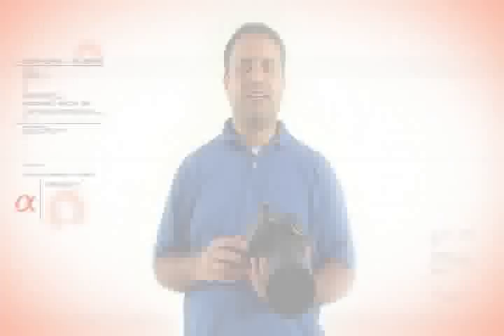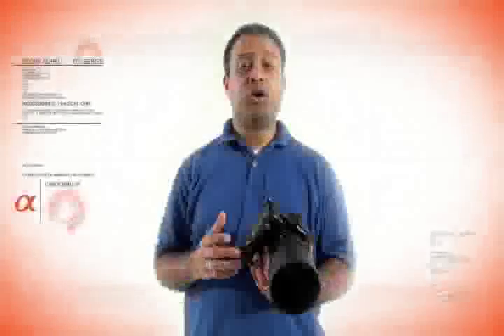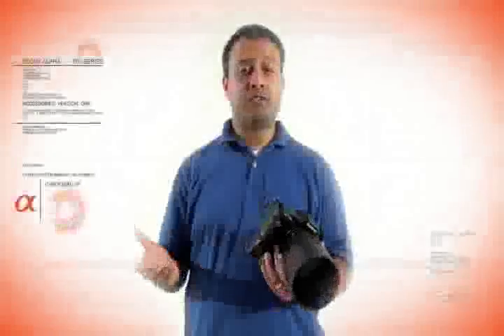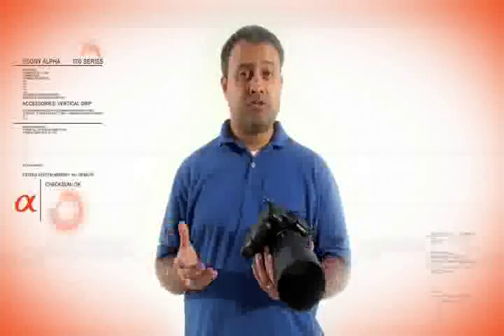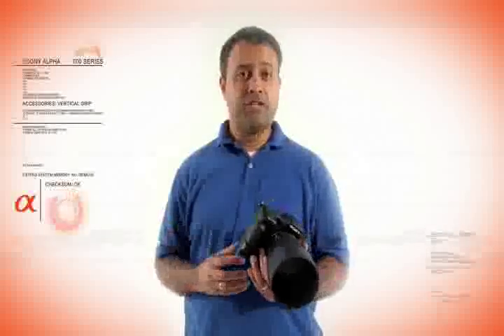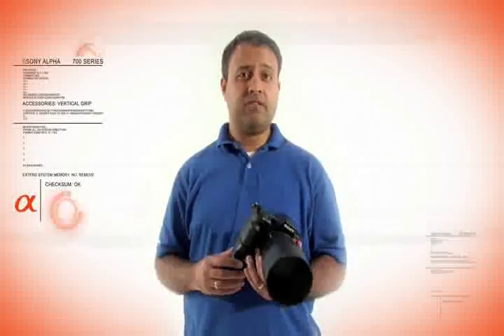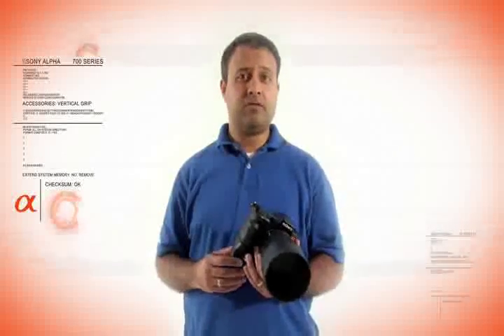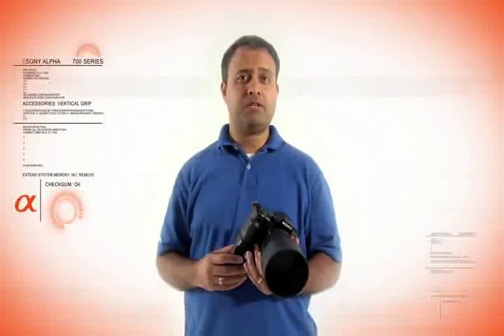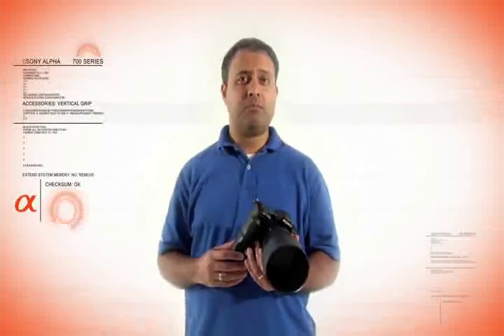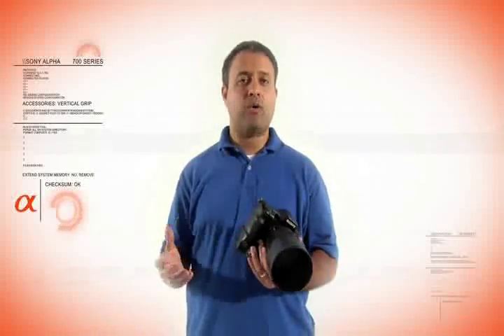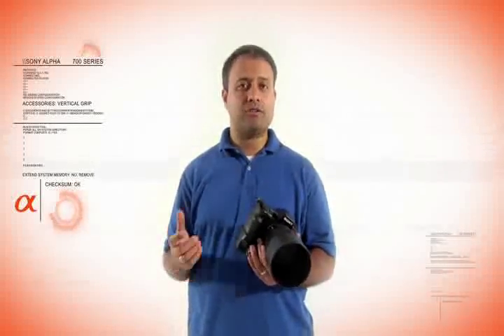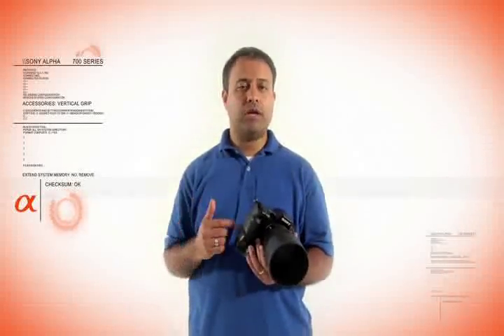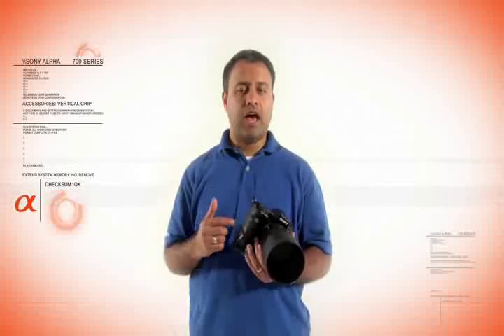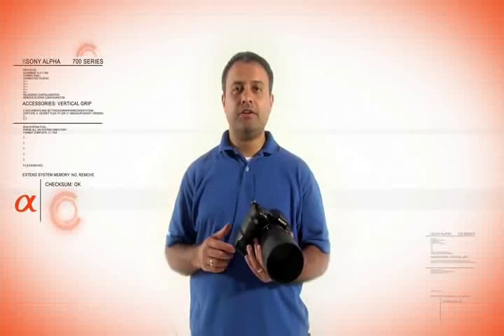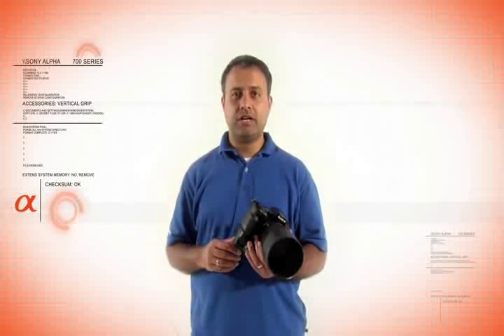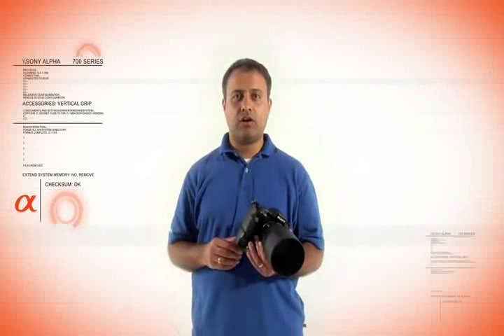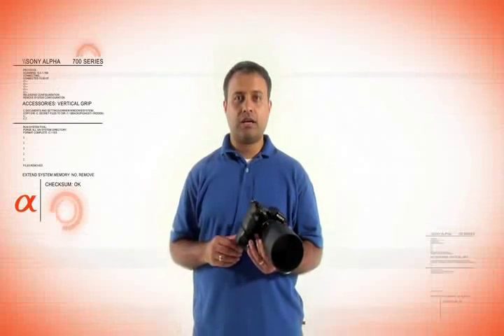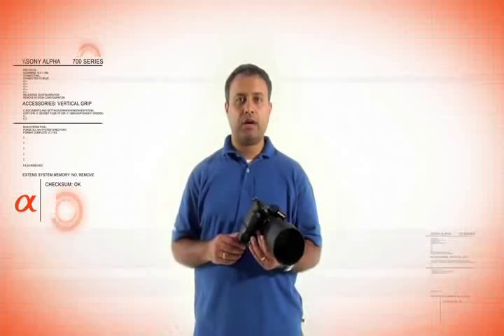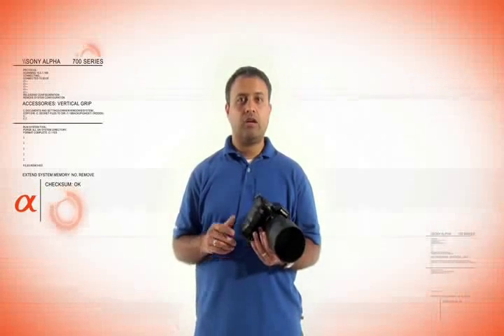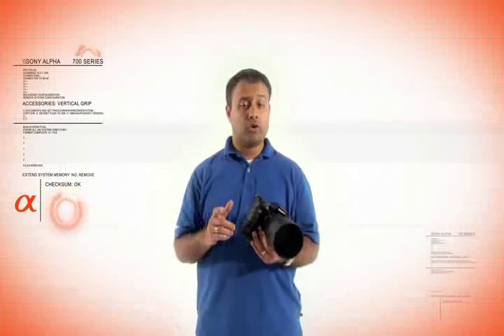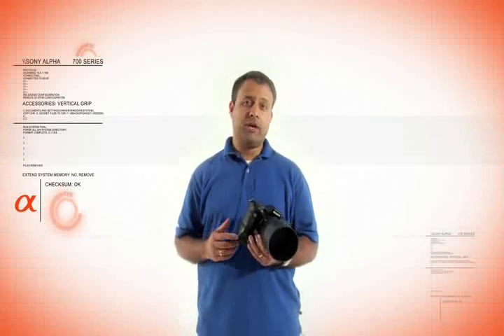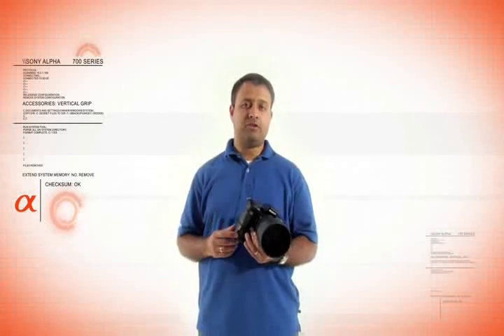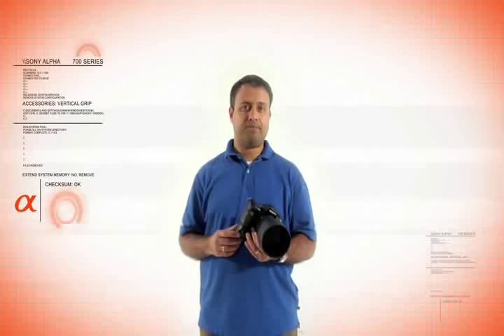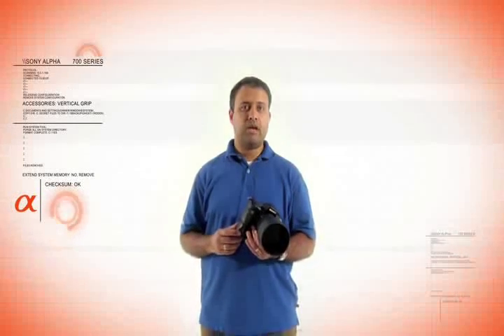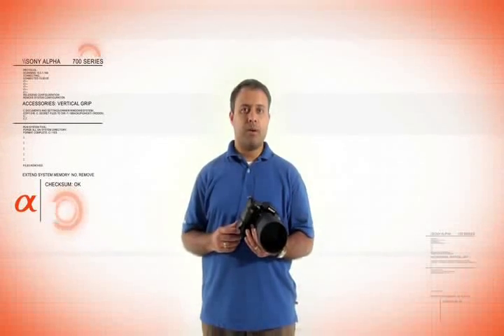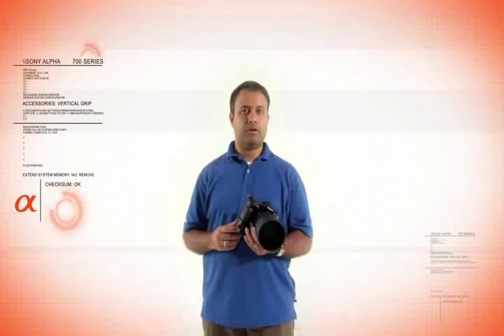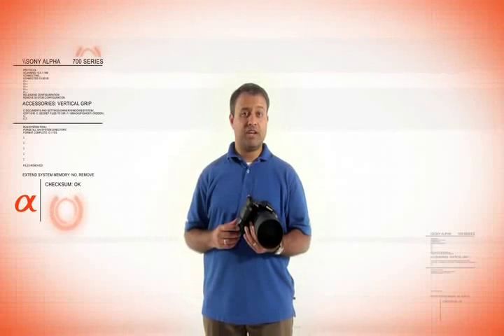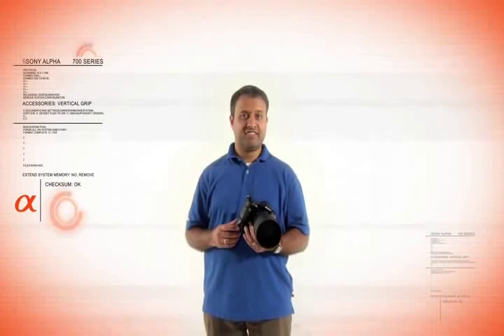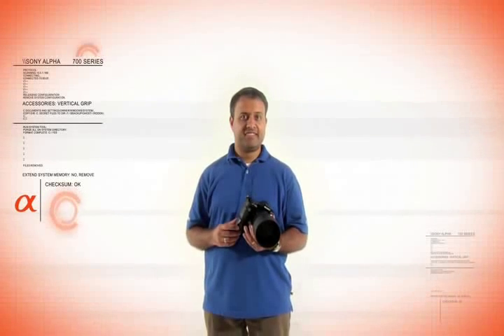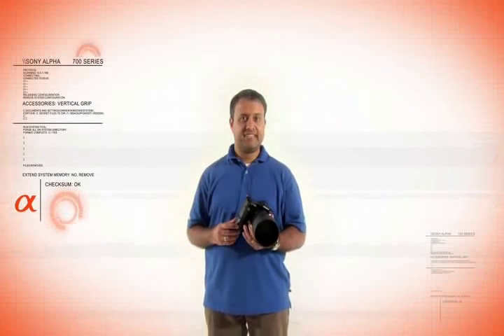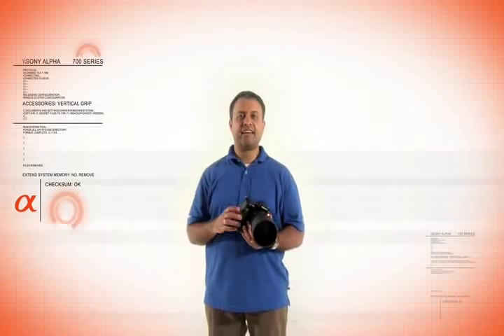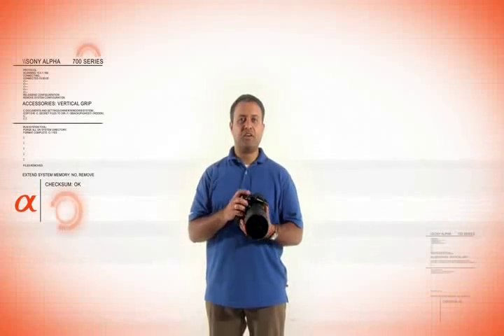We hope that as a result of watching this DVD, you've come to see the power that the Sony Alpha Digital SLR line can bring to your creative vision. Remember, Sony — like no other.